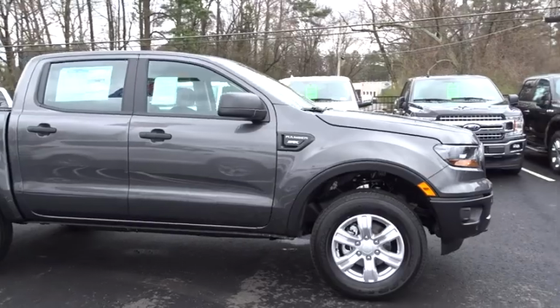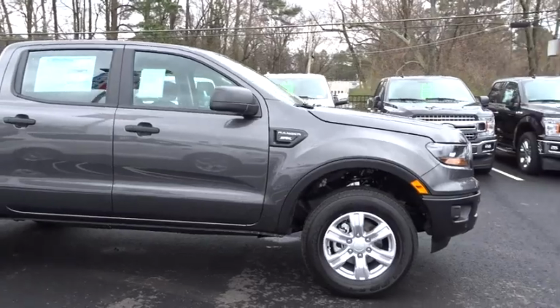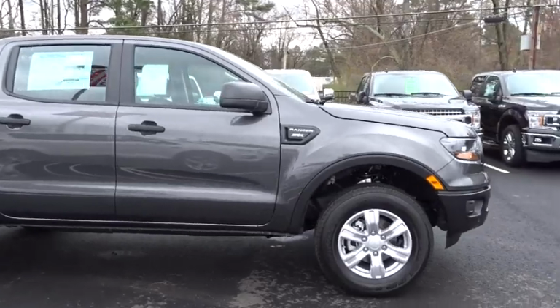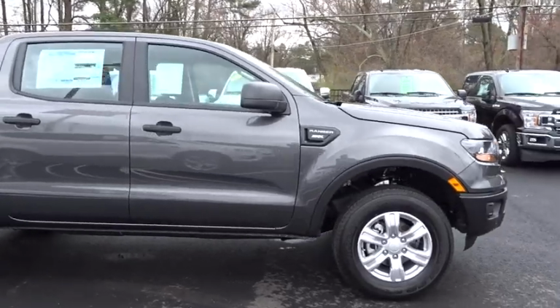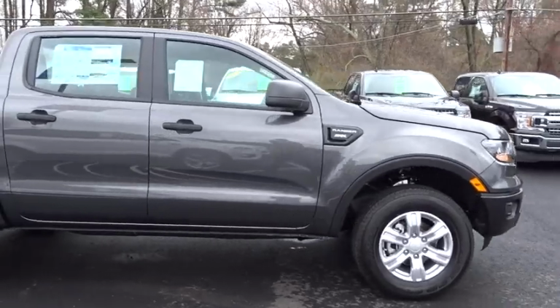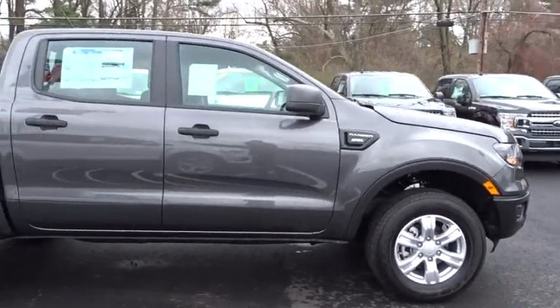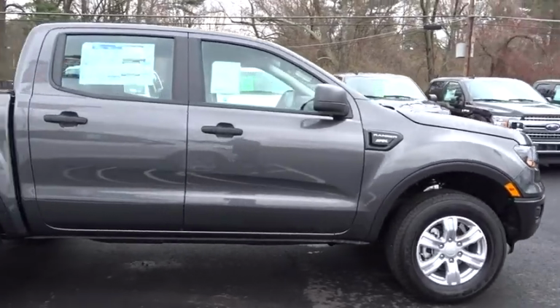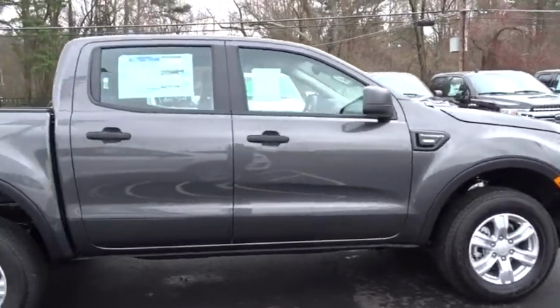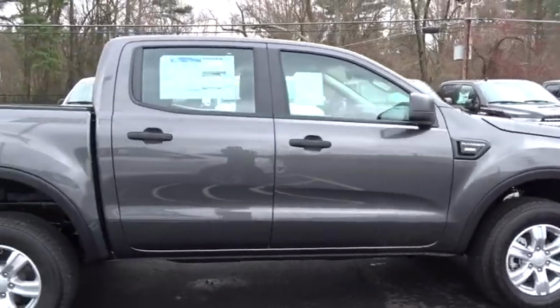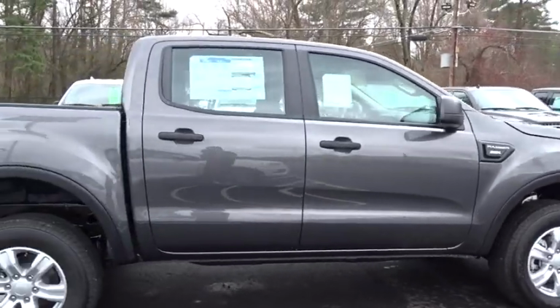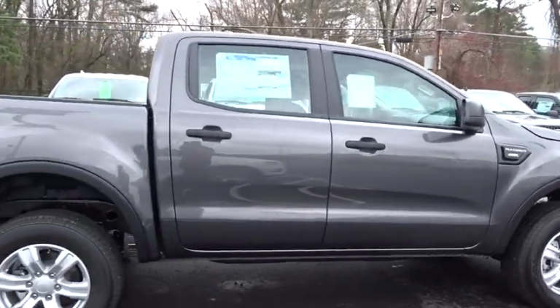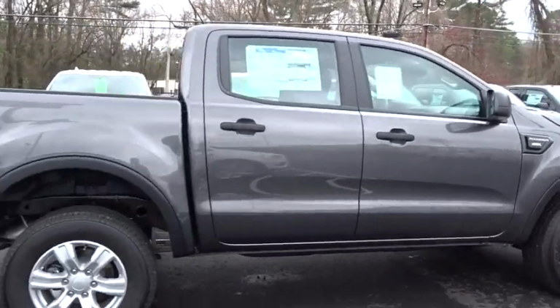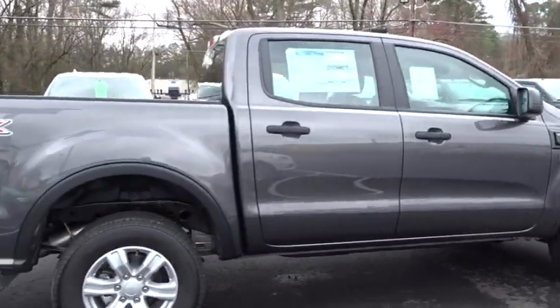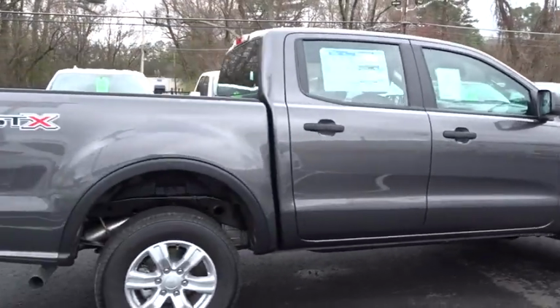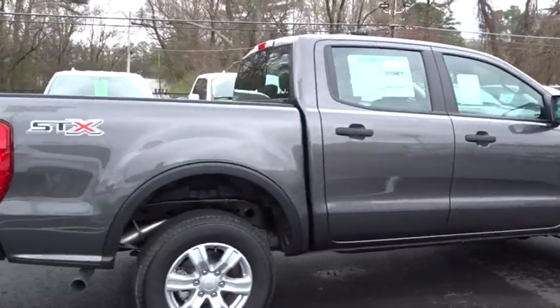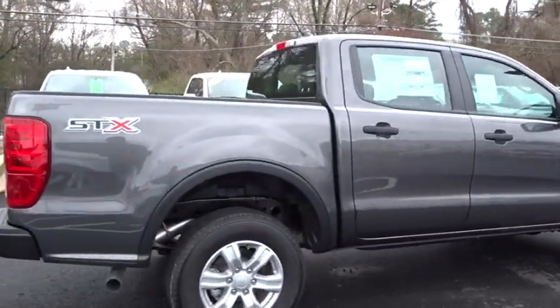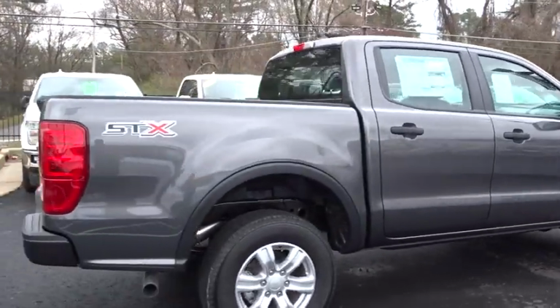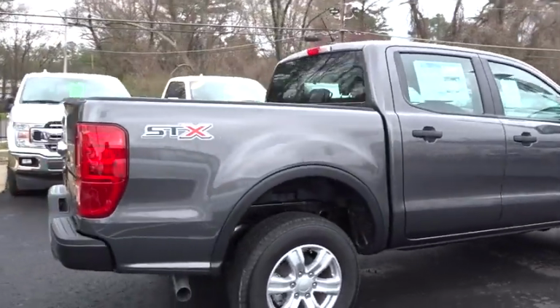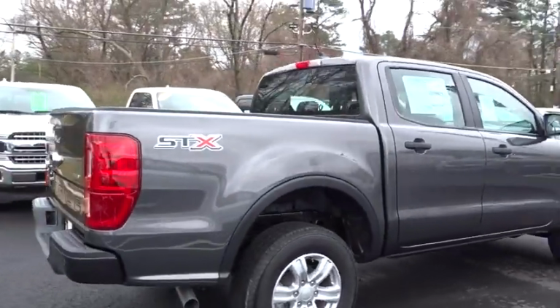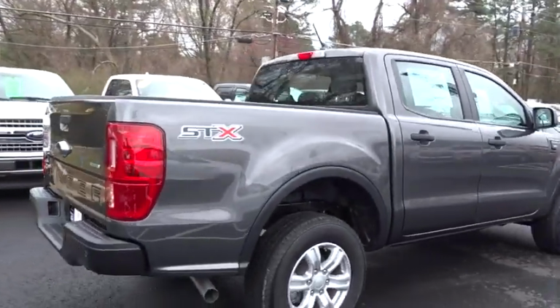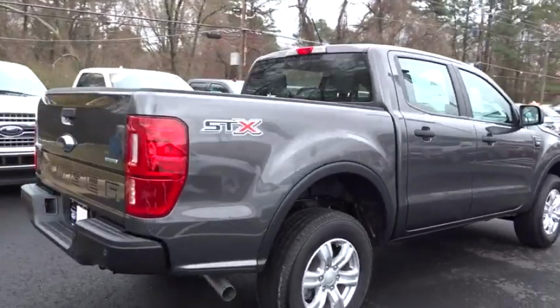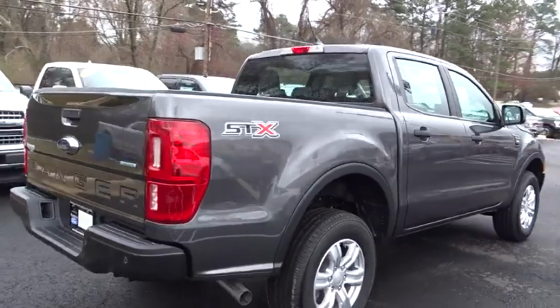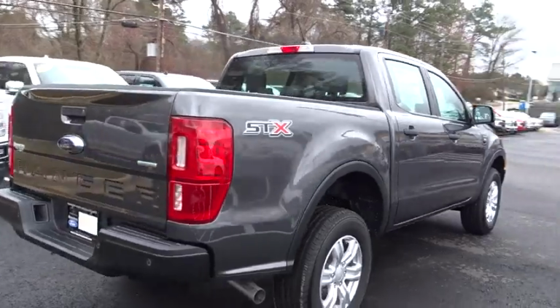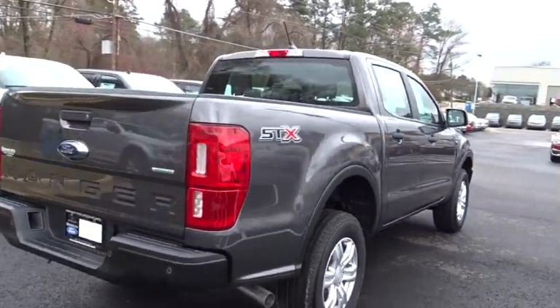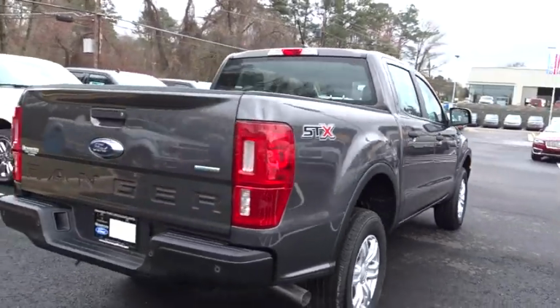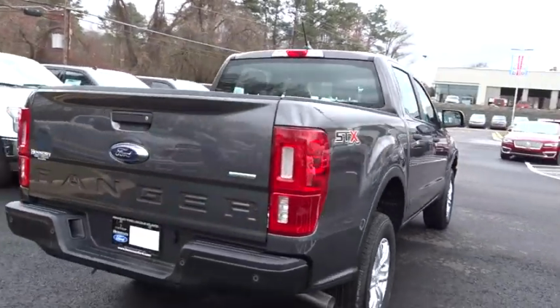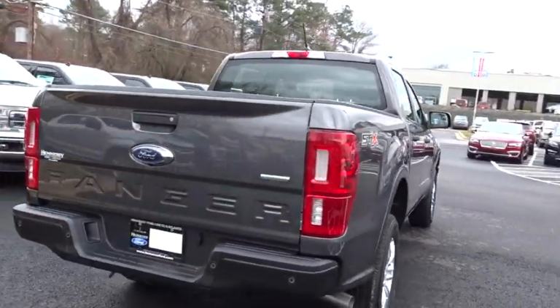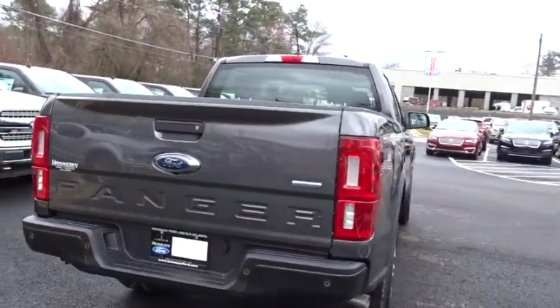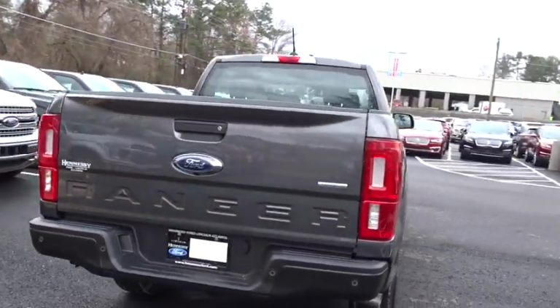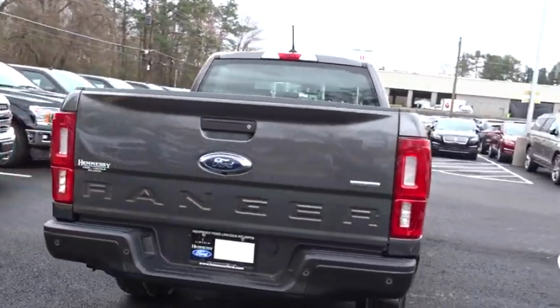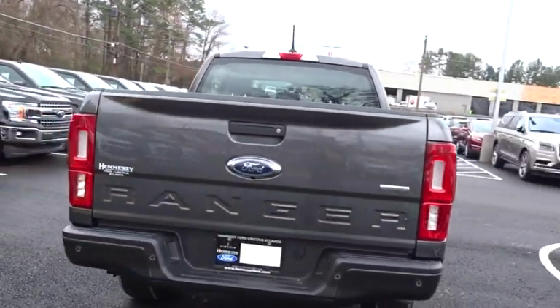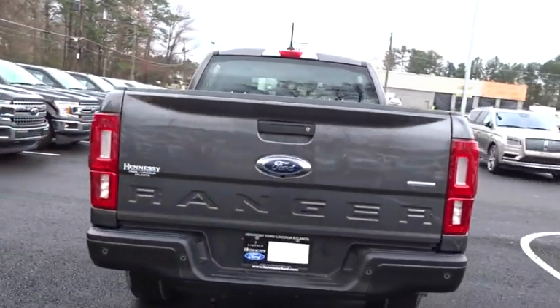2019 Ford Ranger. Tough inside and out, Ranger proves it's metal. Here are some of this vehicle's great options.